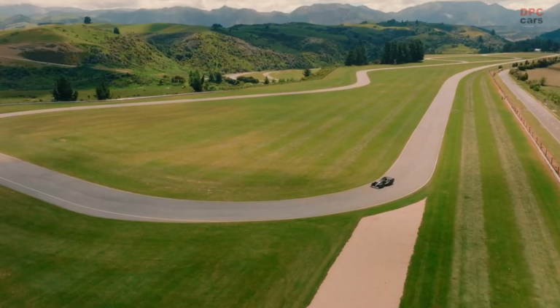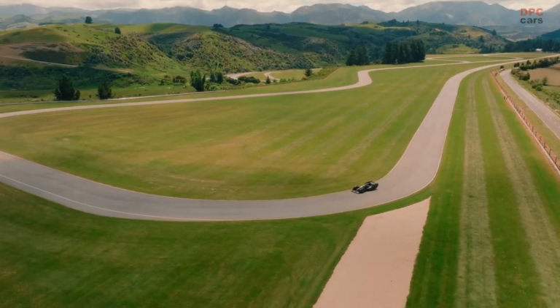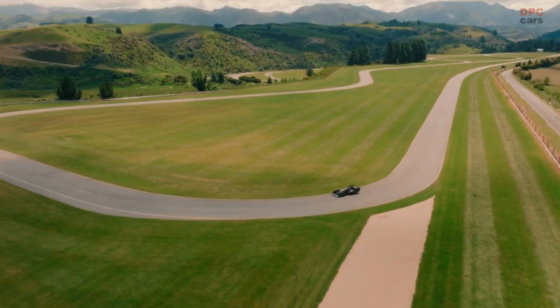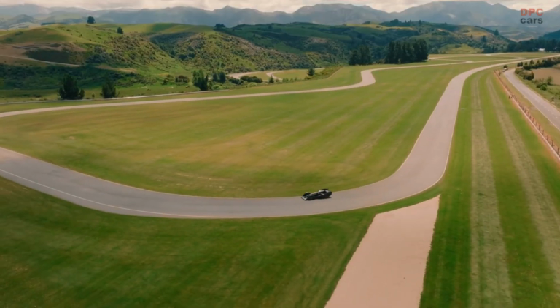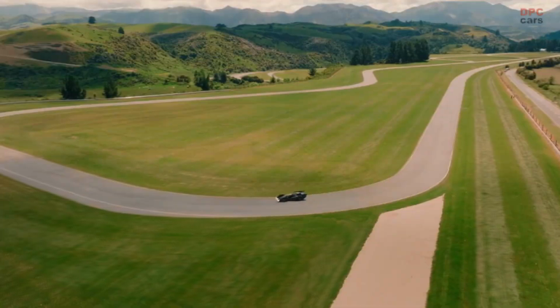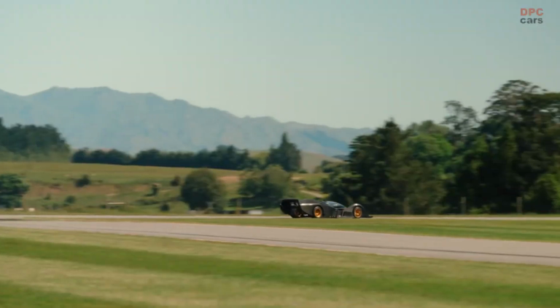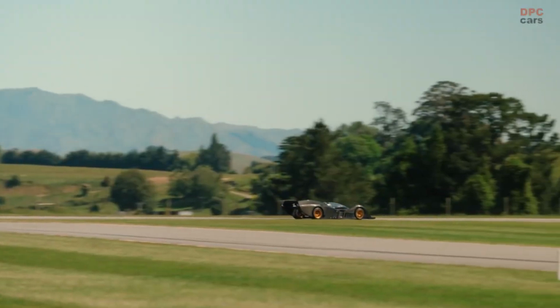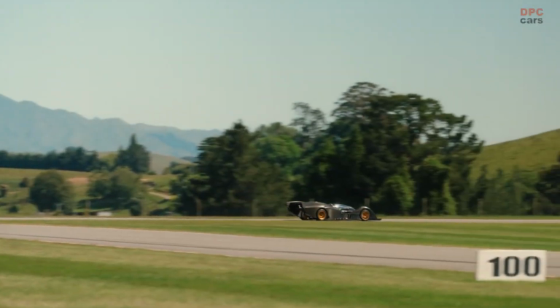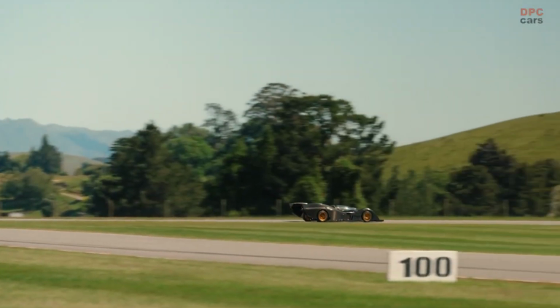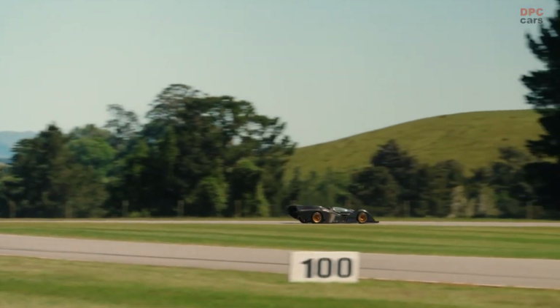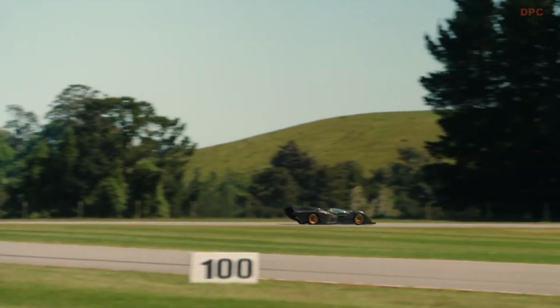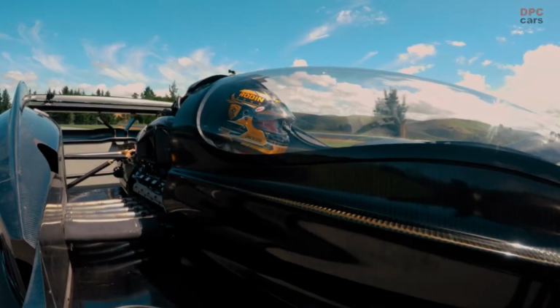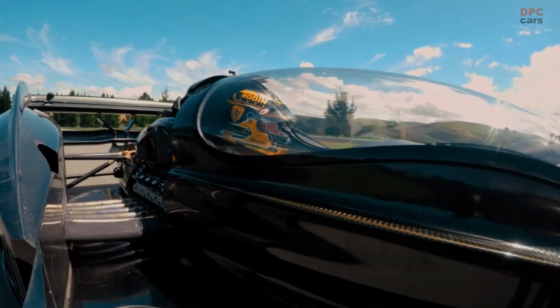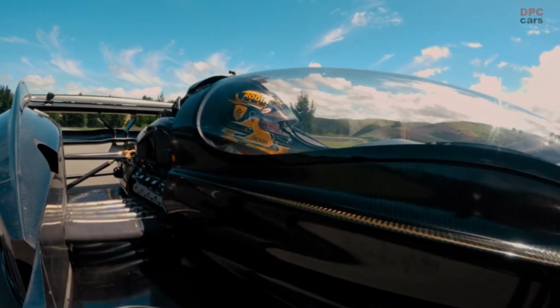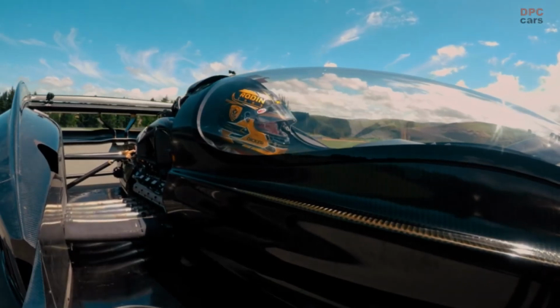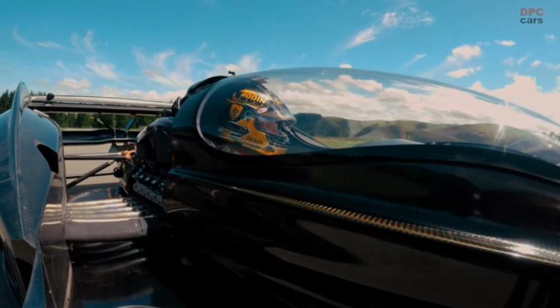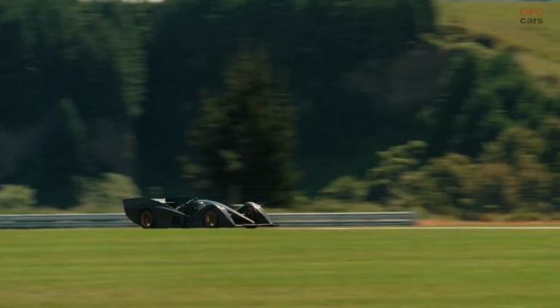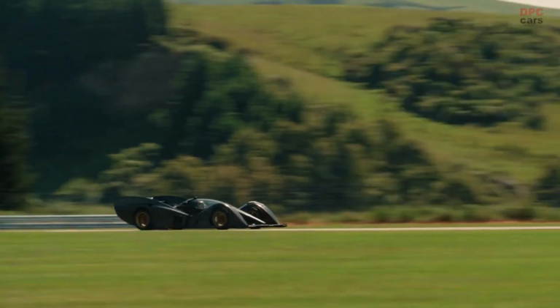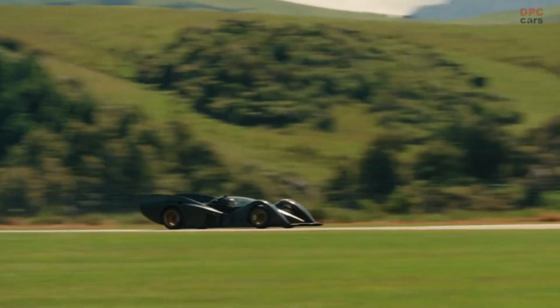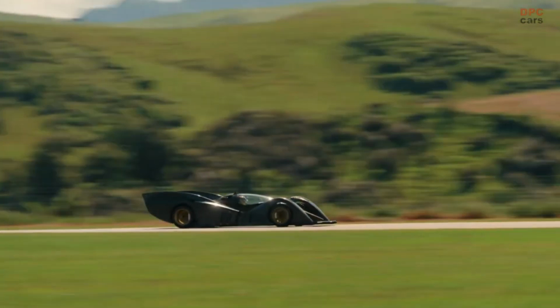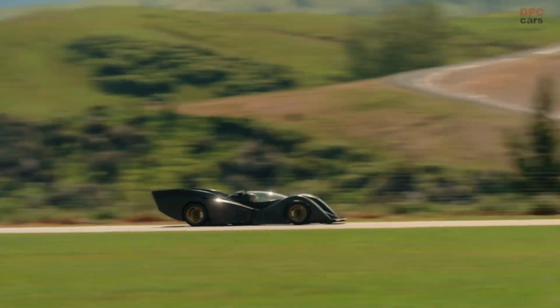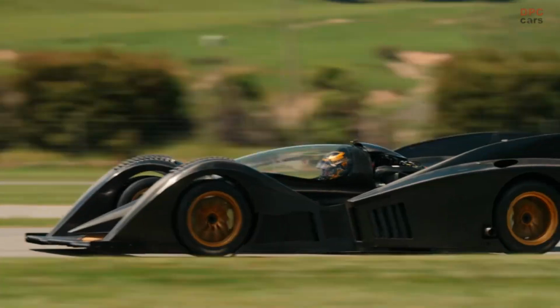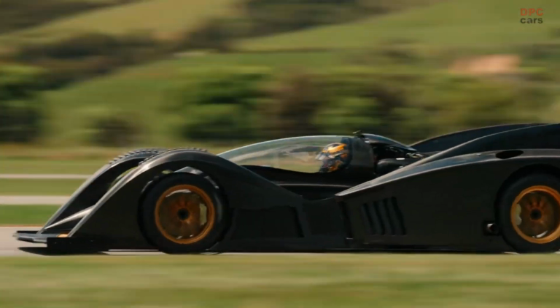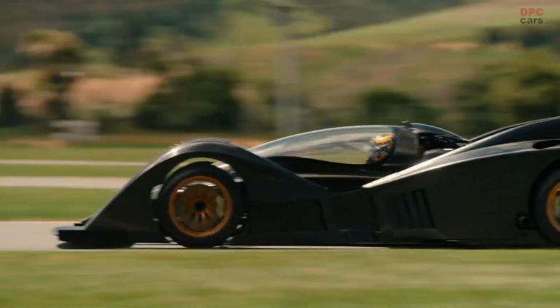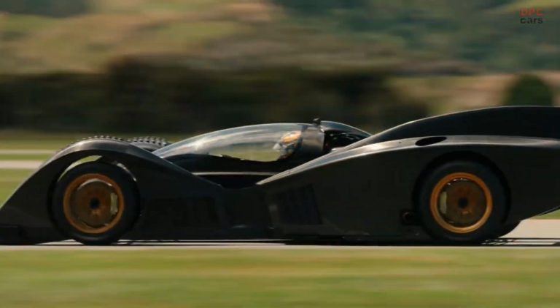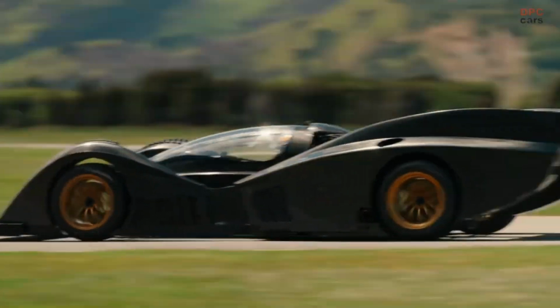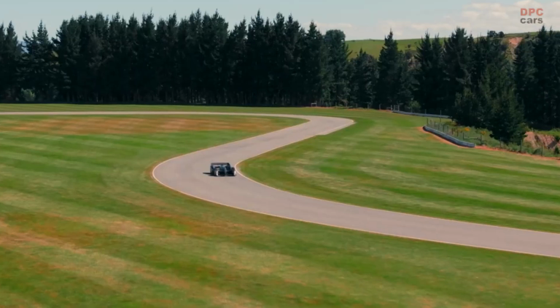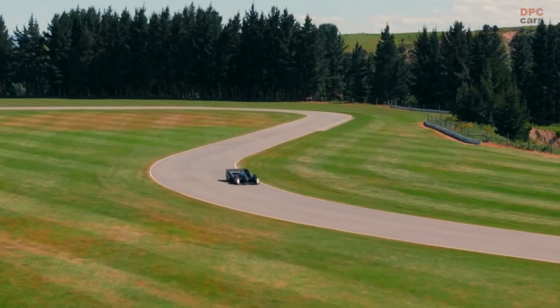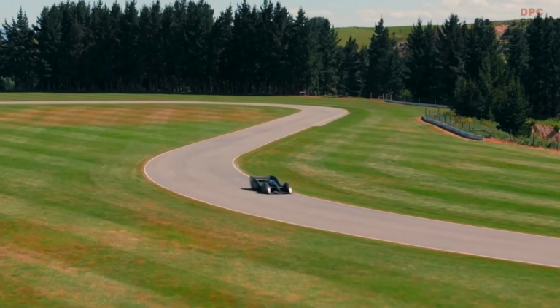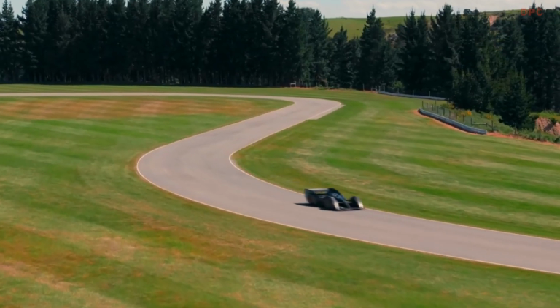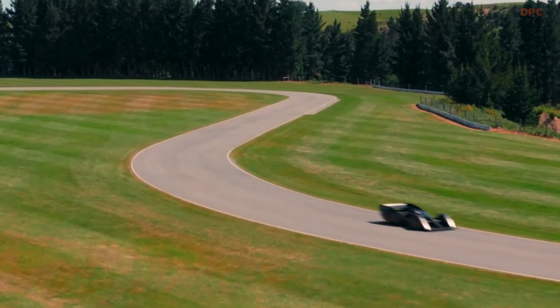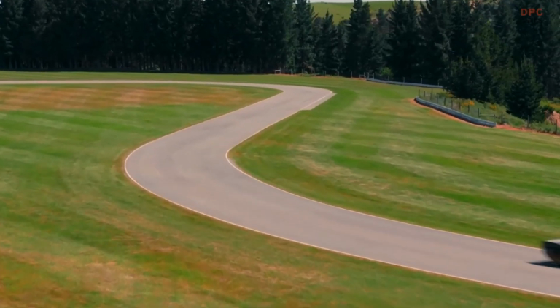A naturally aspirated iteration of the RC-10 is presently in development. The RC-10 will power the F-Zero to a top speed of 360 km per hour.